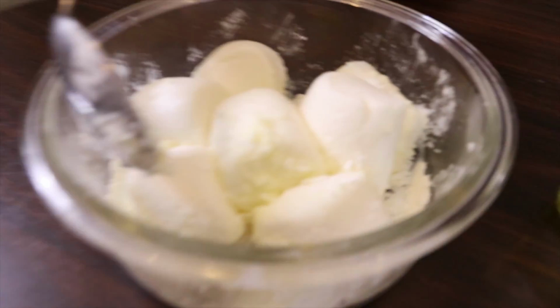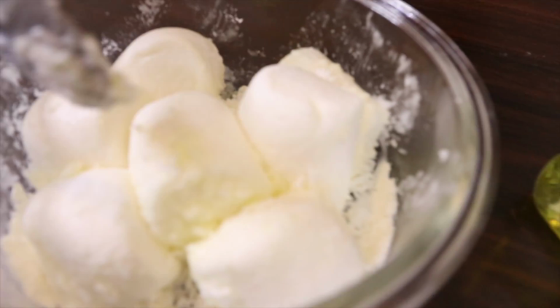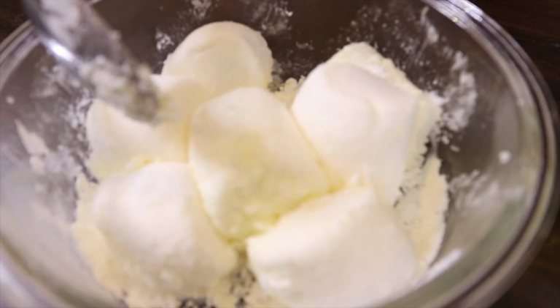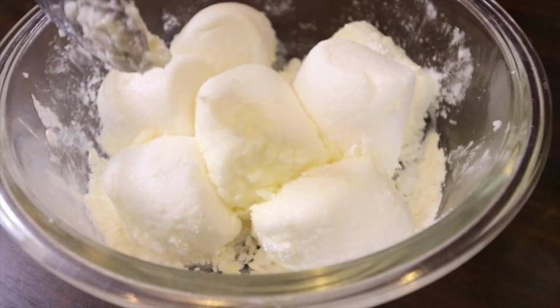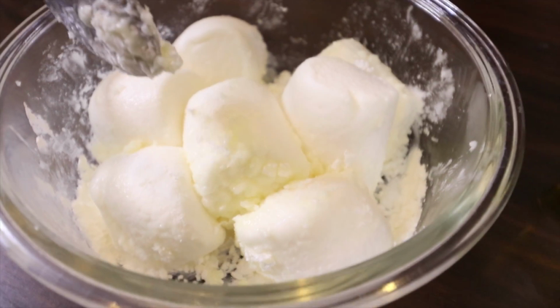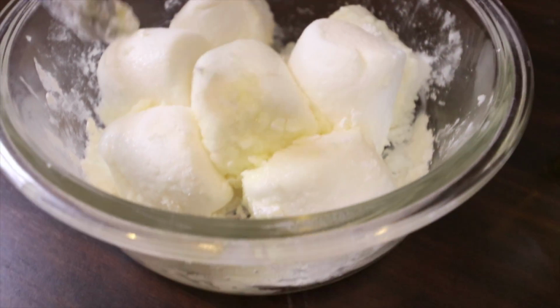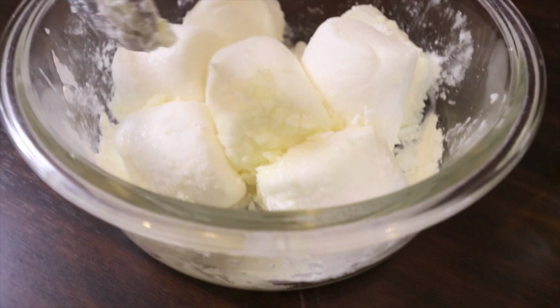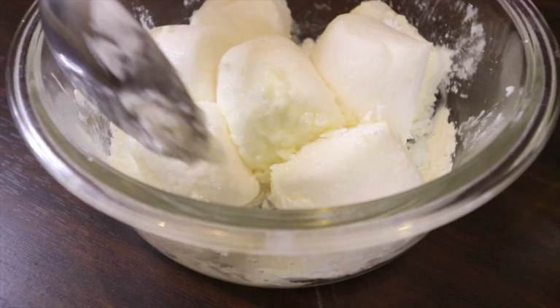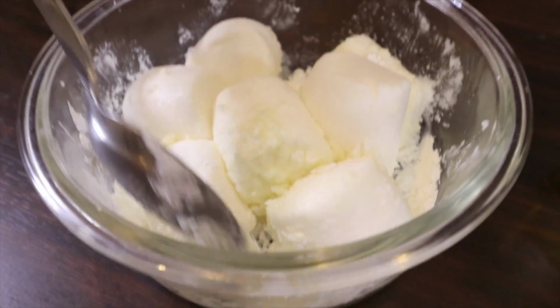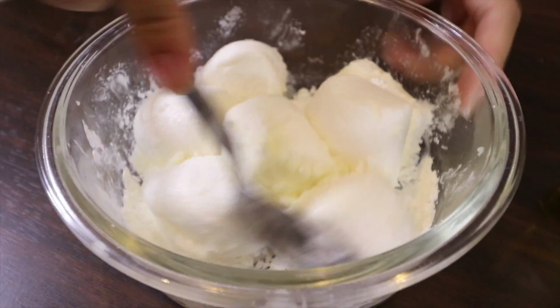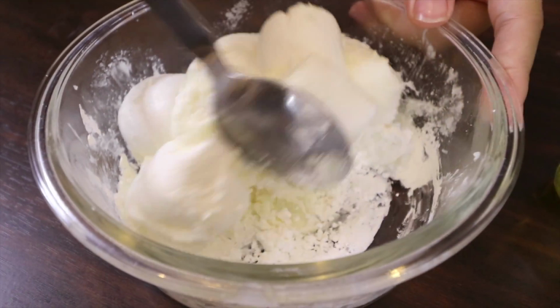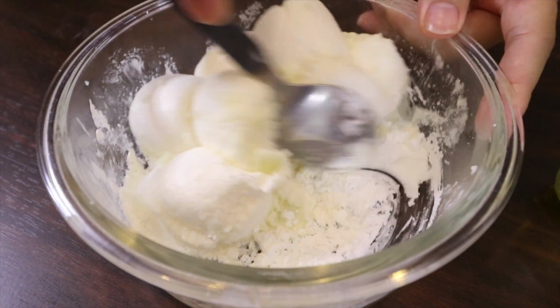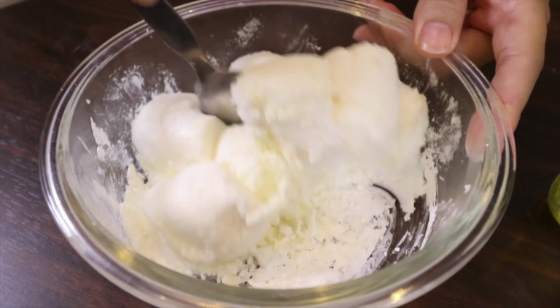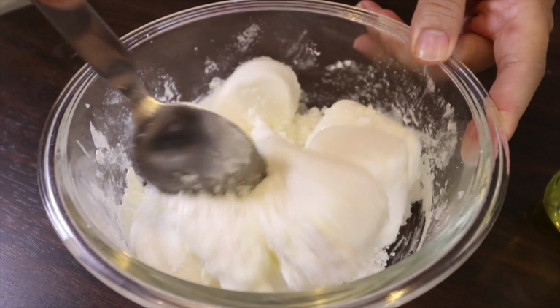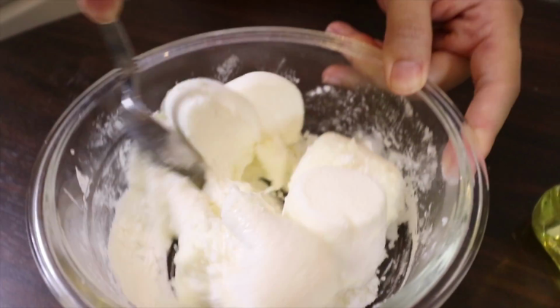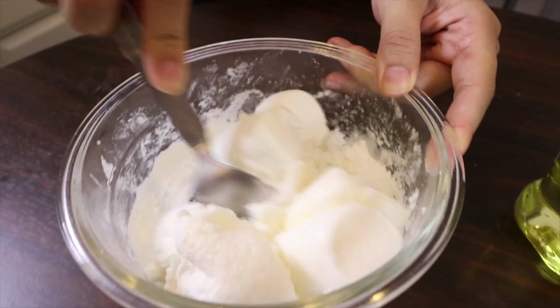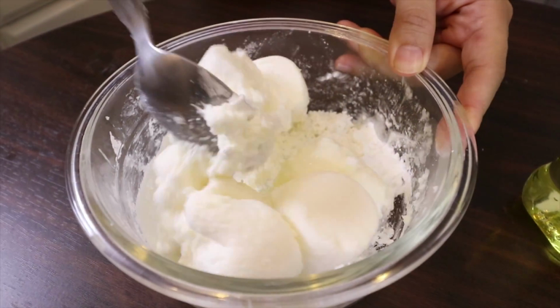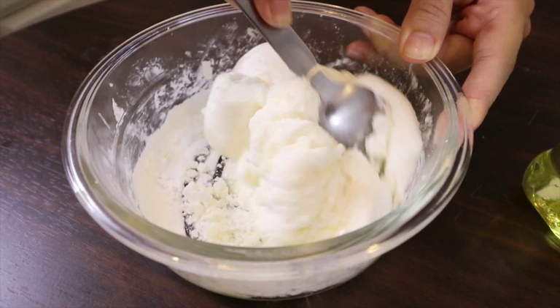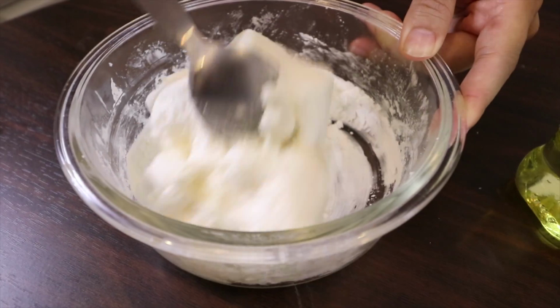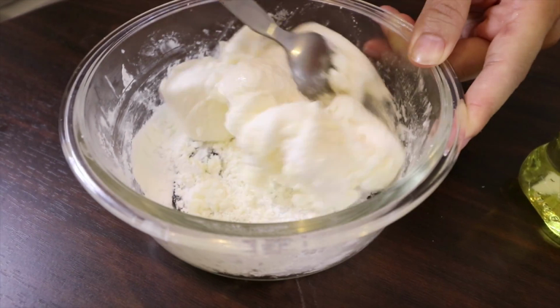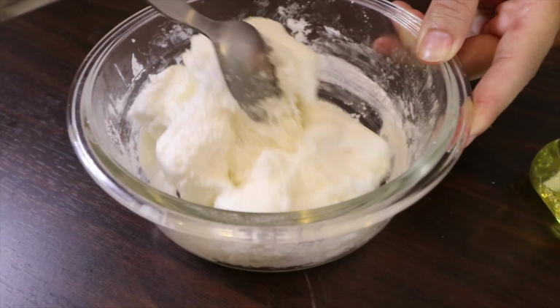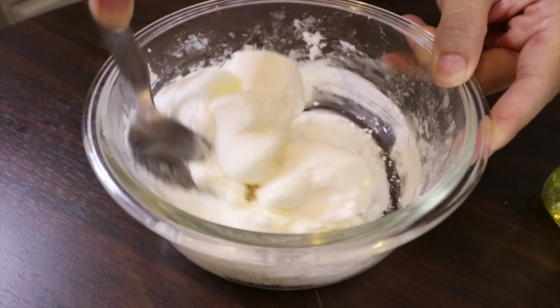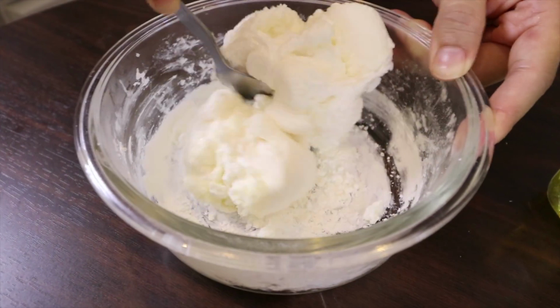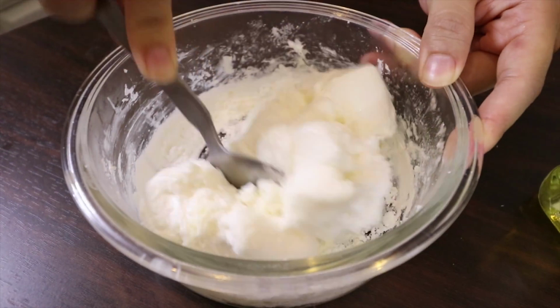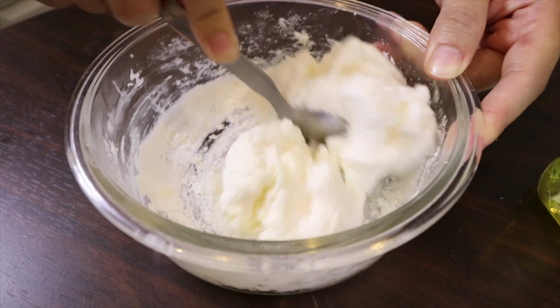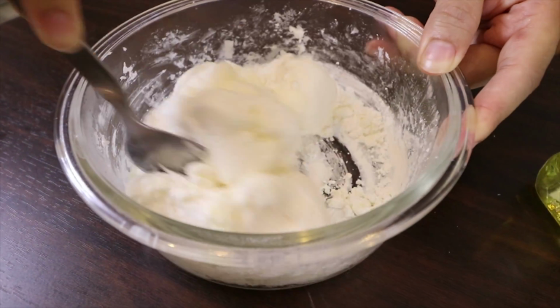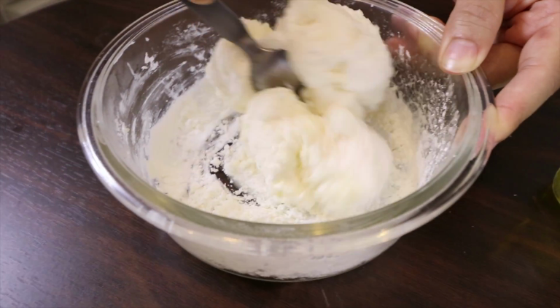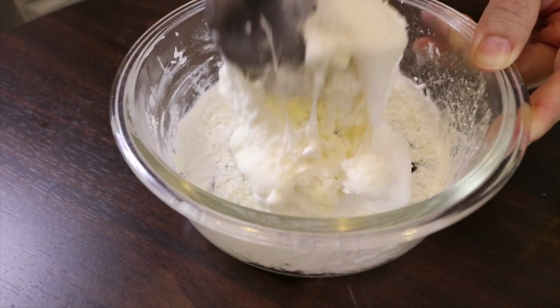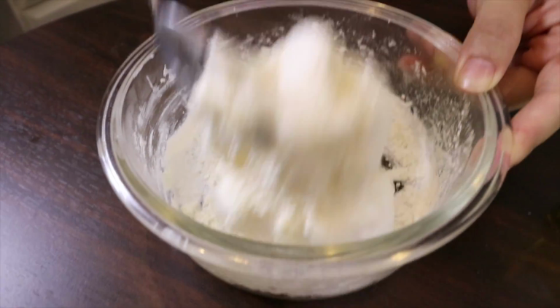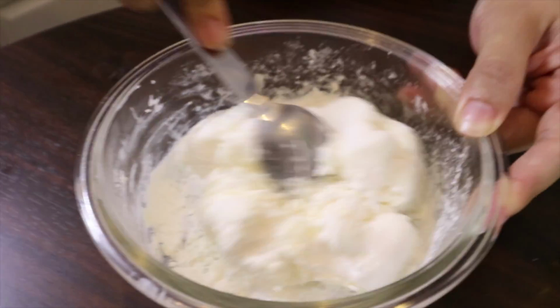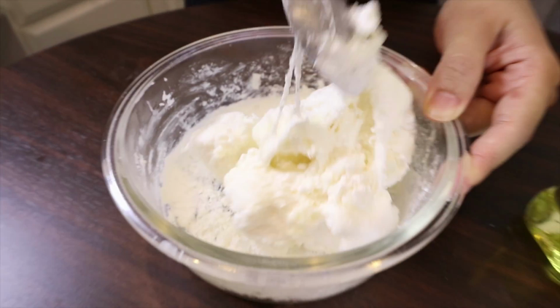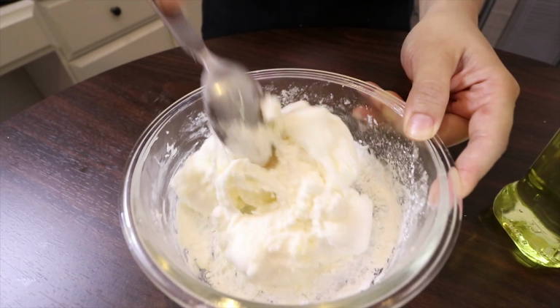Then, before it cools down, you have to mix it properly. You can see my marshmallow is really sticky now — very fluffy.